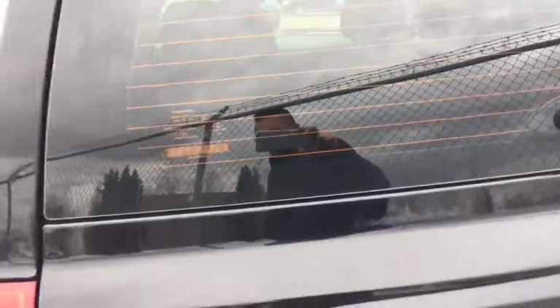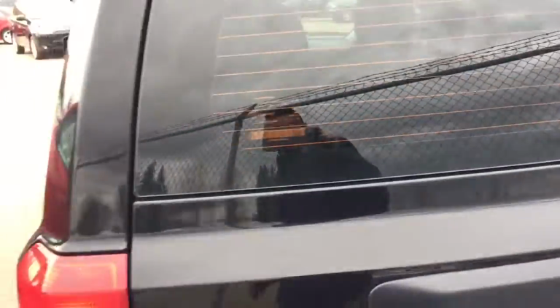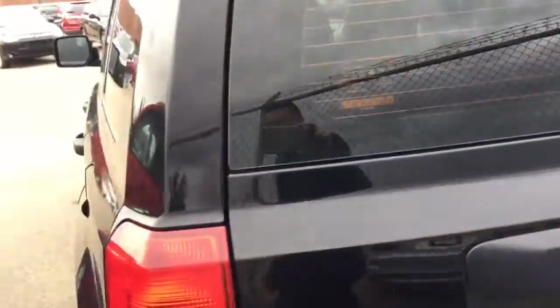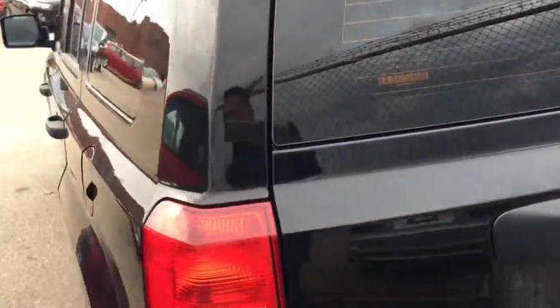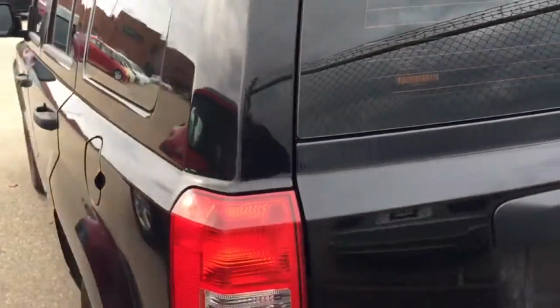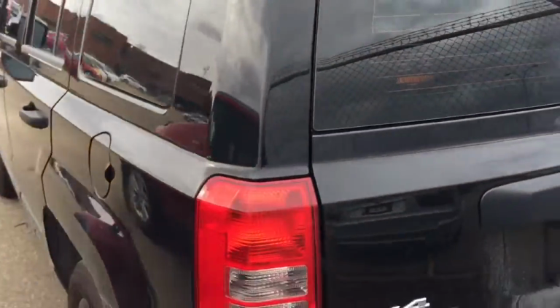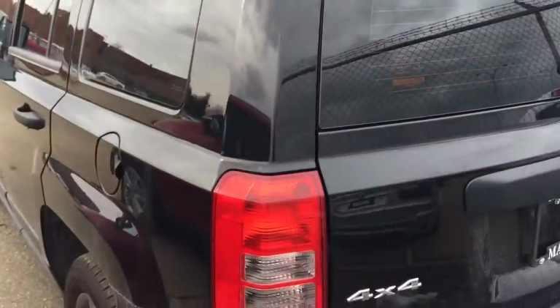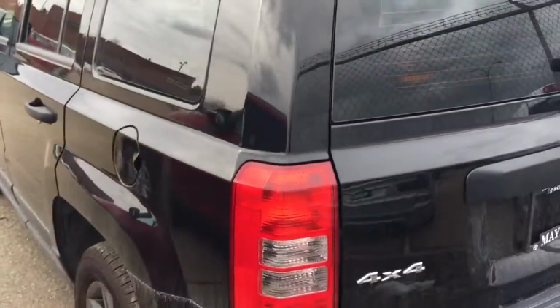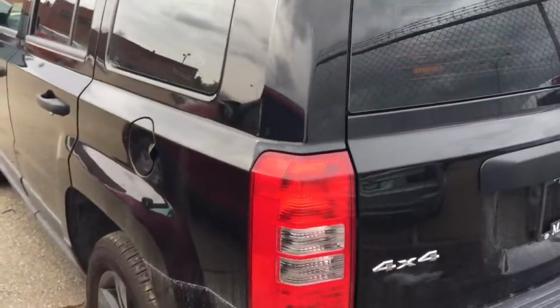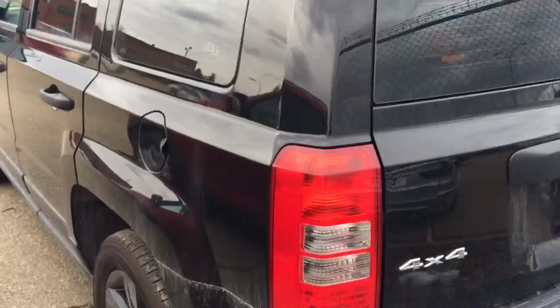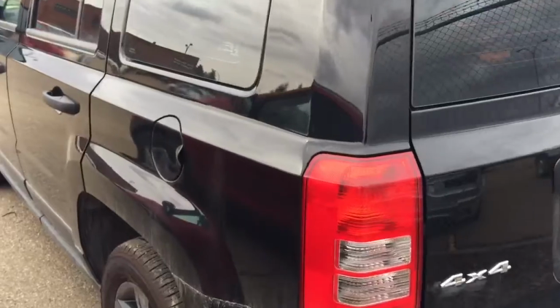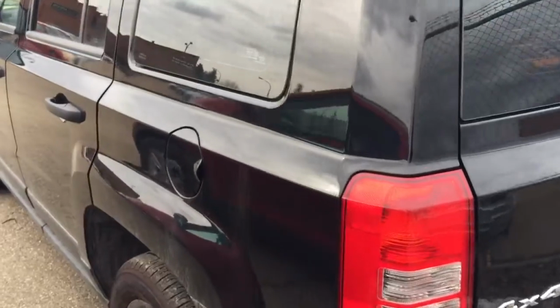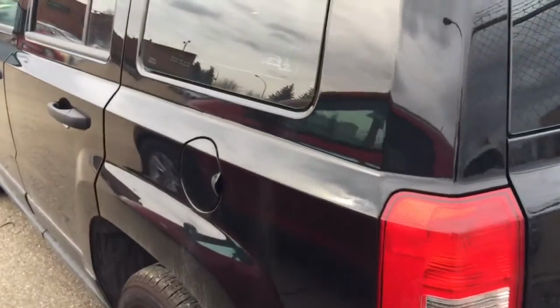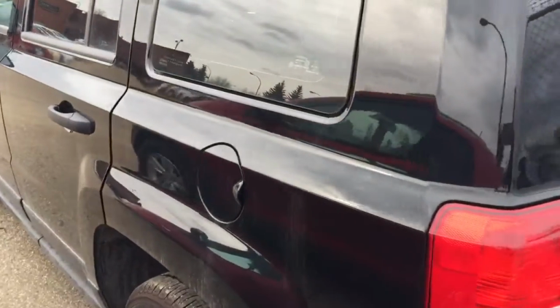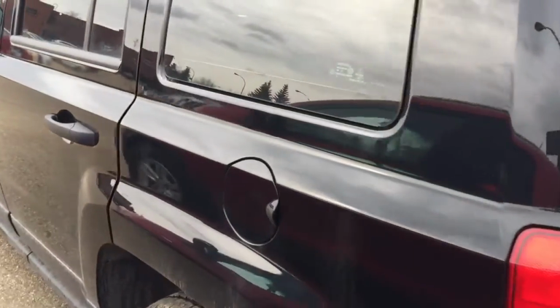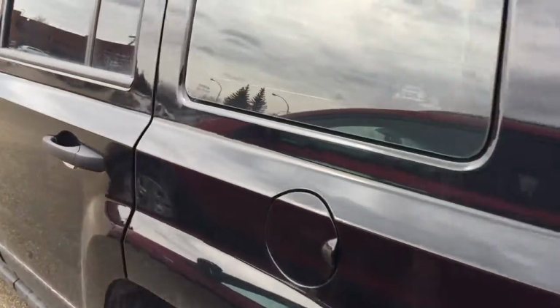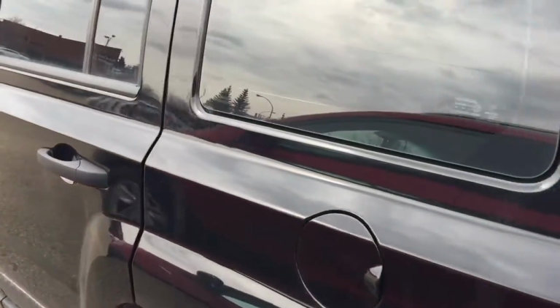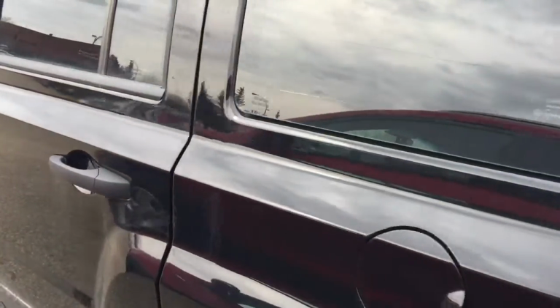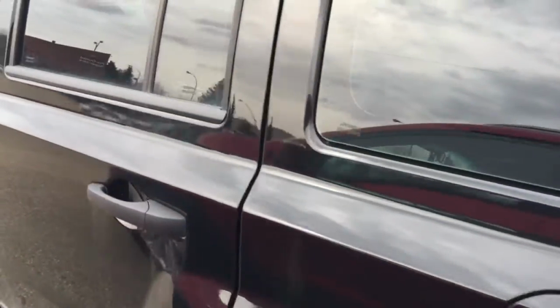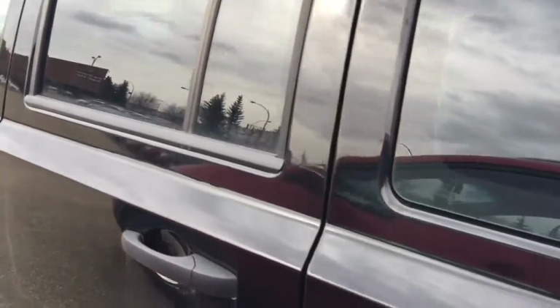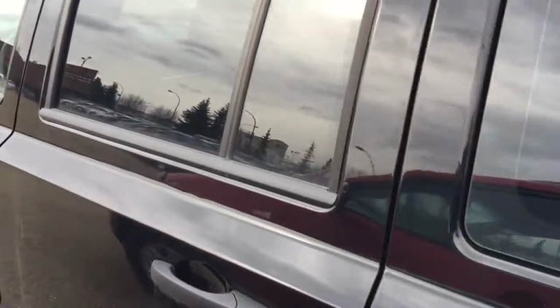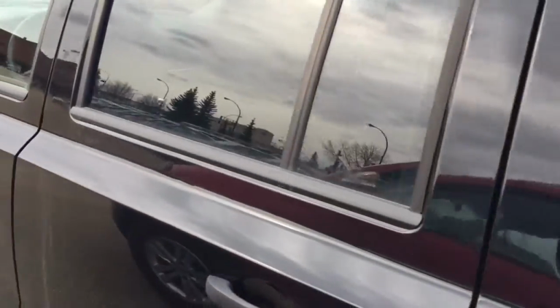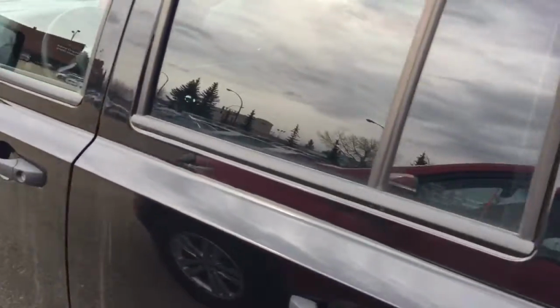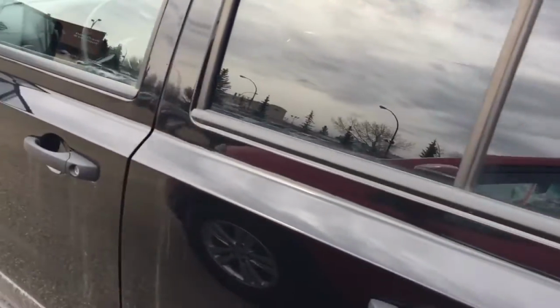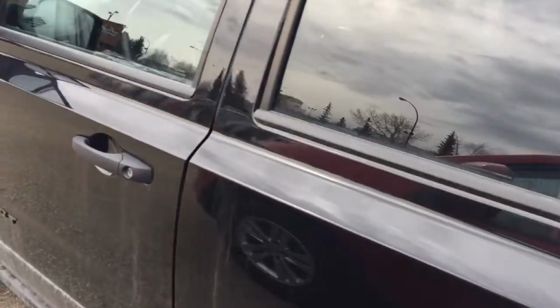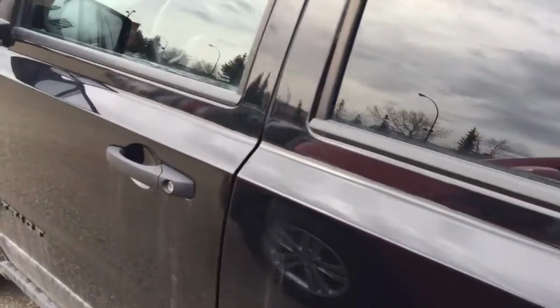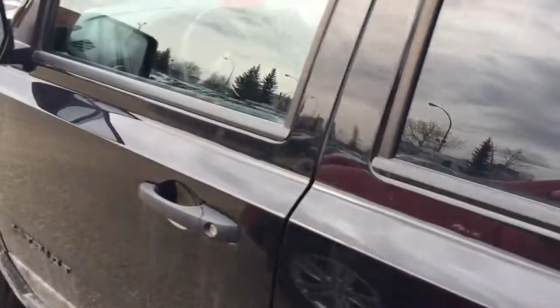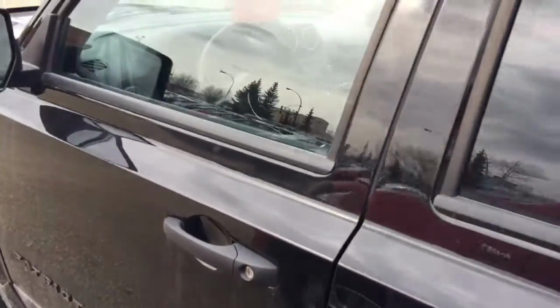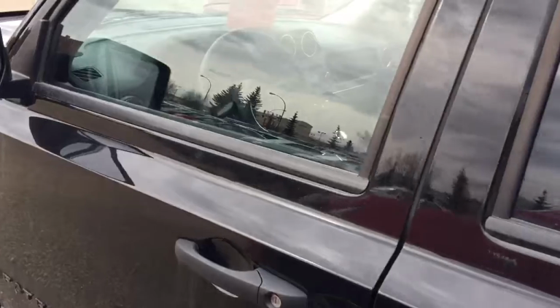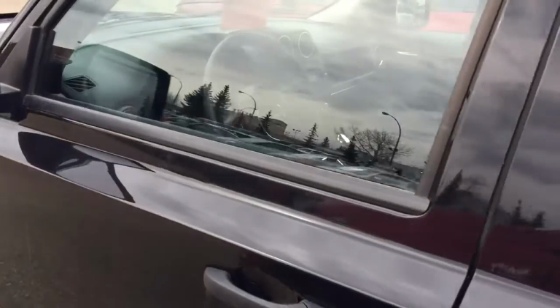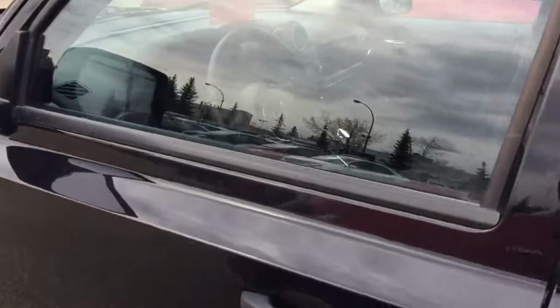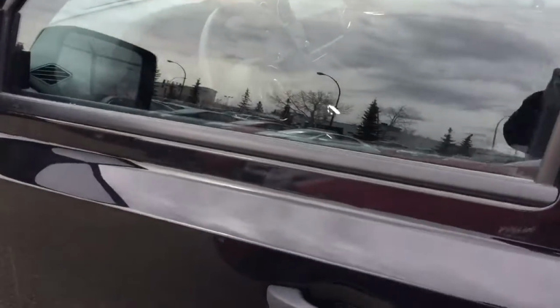During the walk-around video on this unit, I don't see any major scratches or dents at all. It's a very beautiful and clean unit.